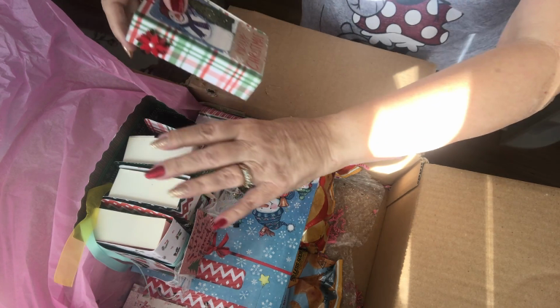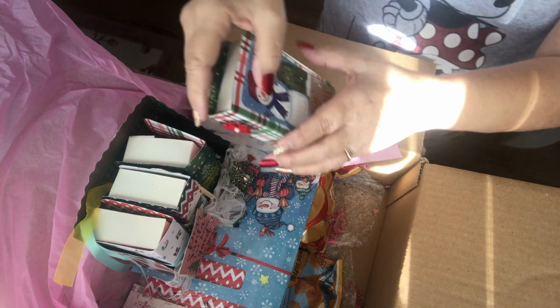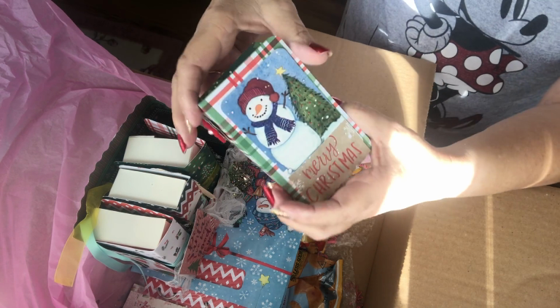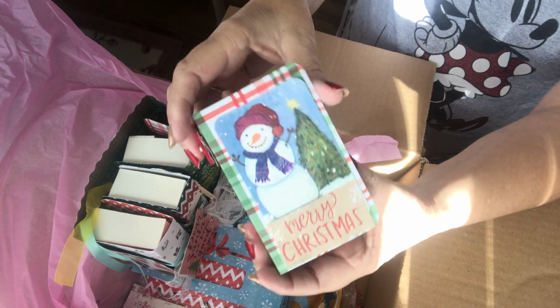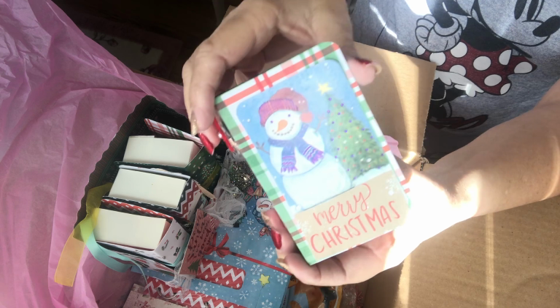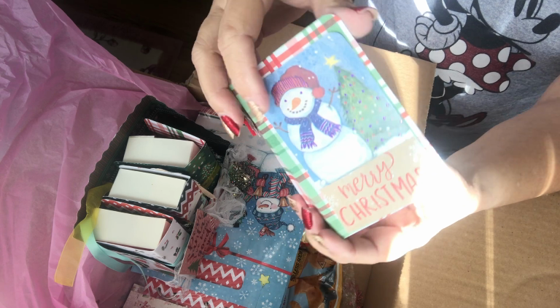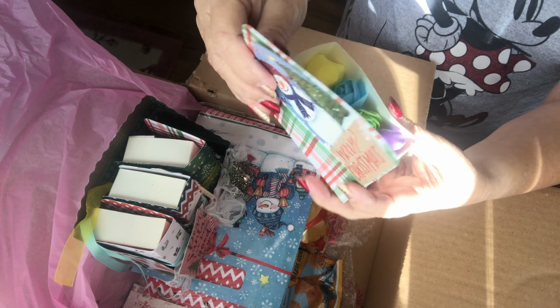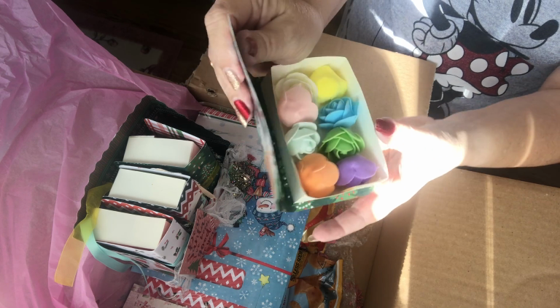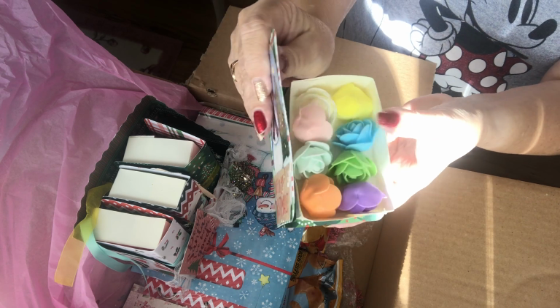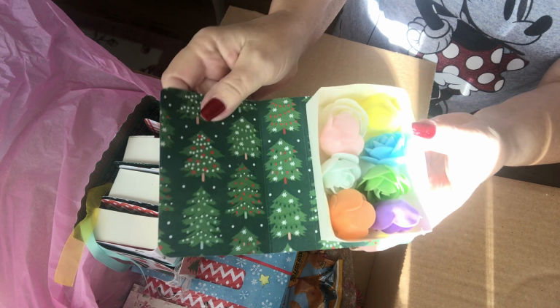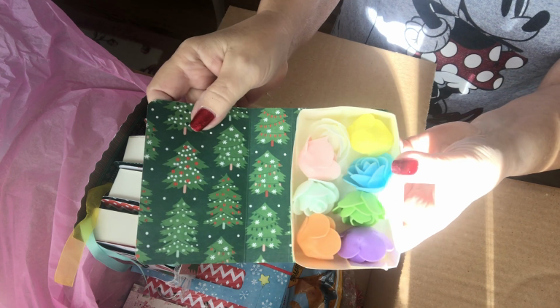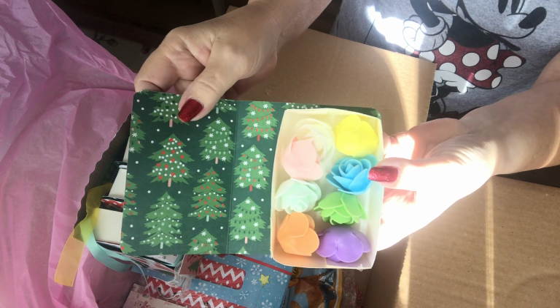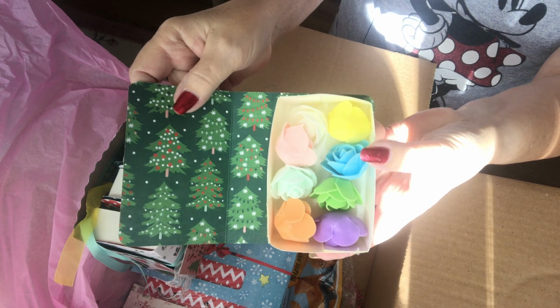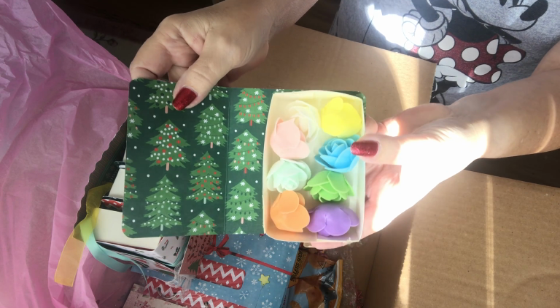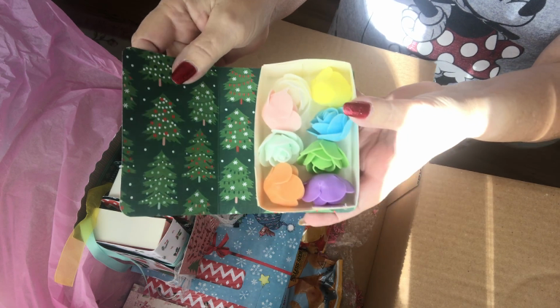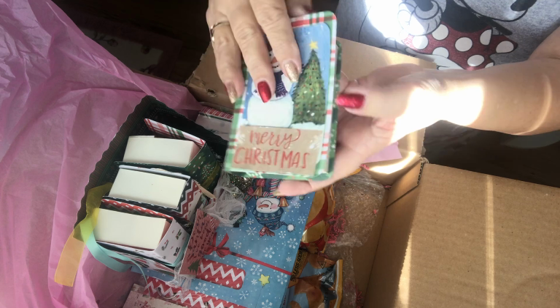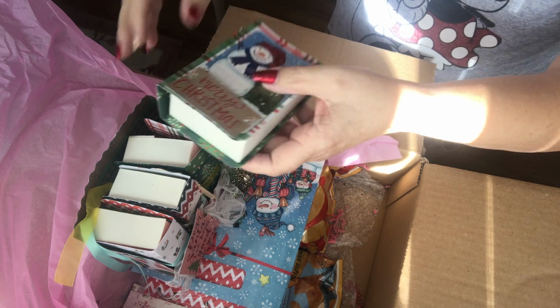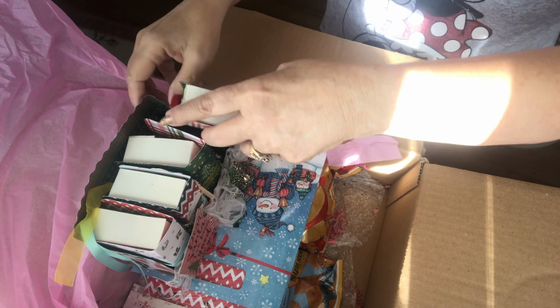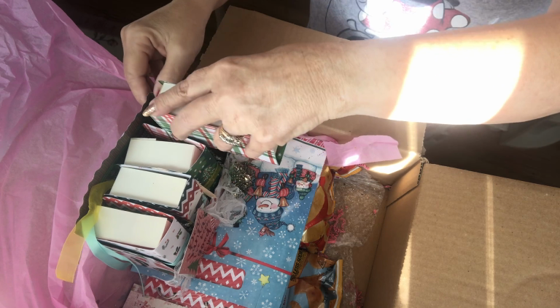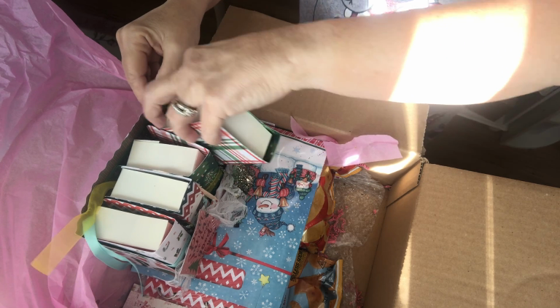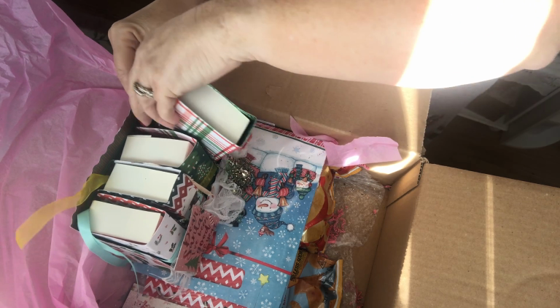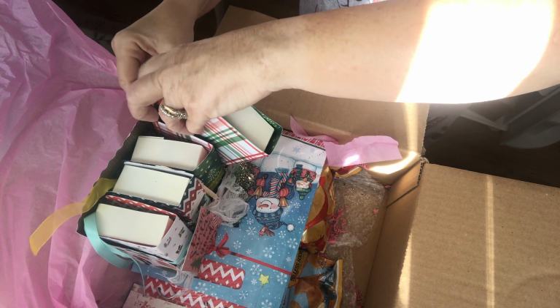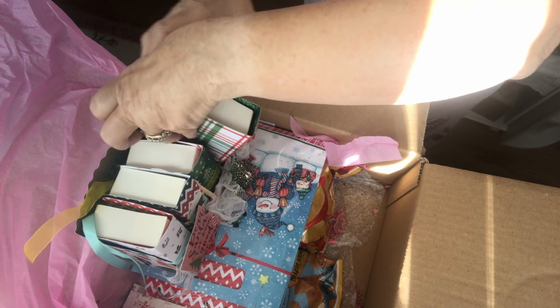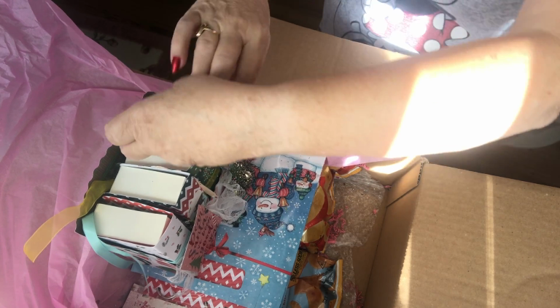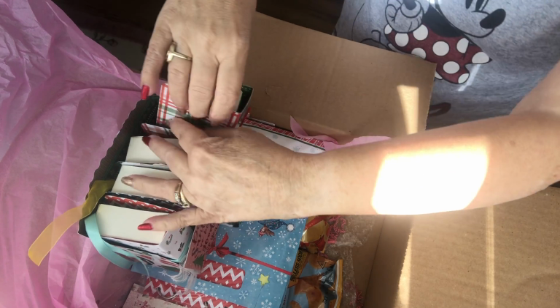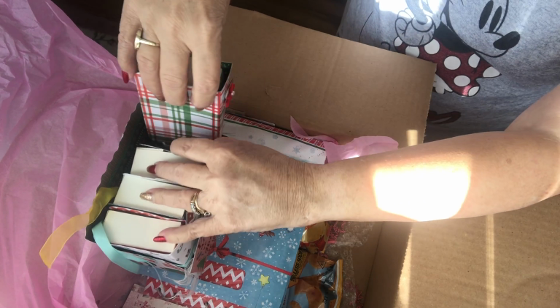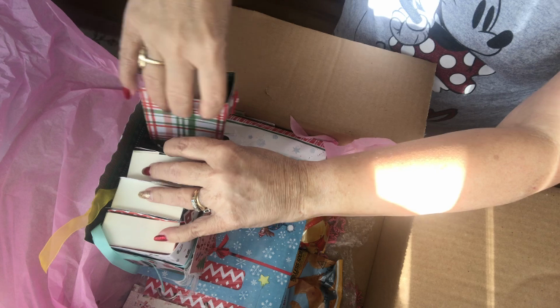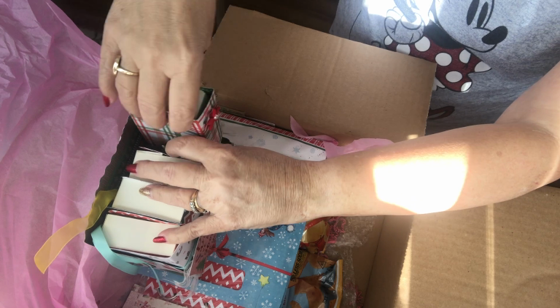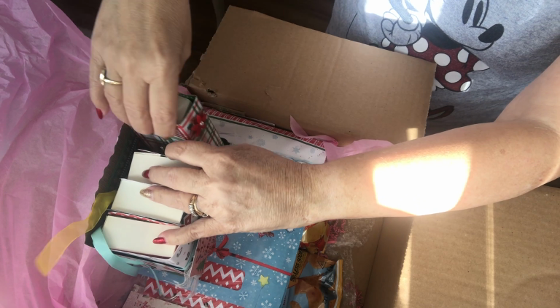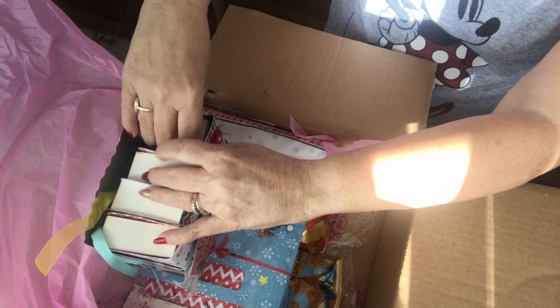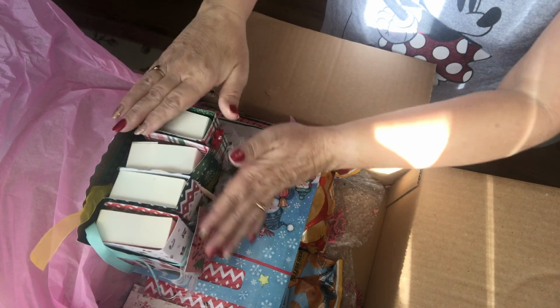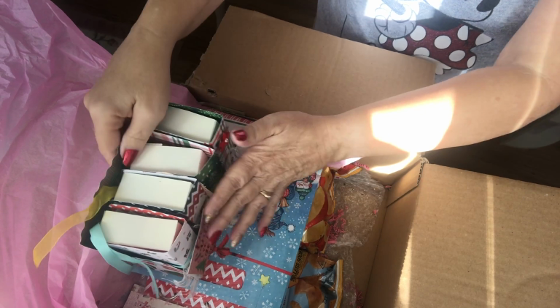And the last one has foam flowers. Thank you so much. I really like this little shelf and these little books. Very cute.